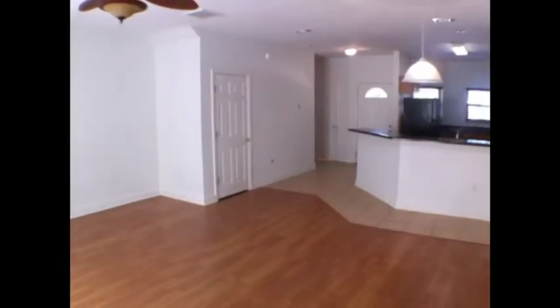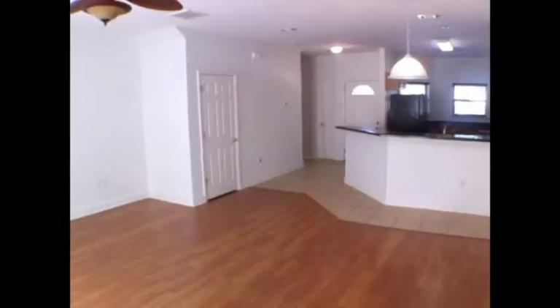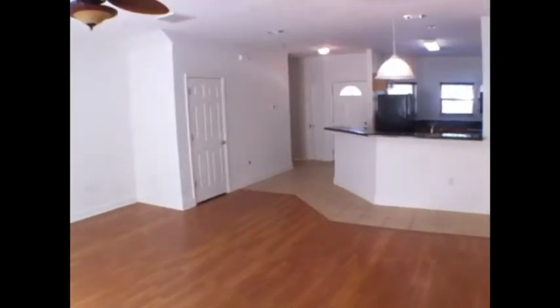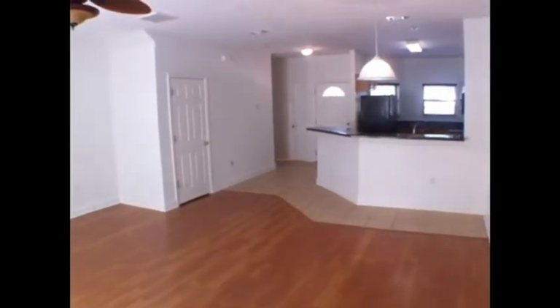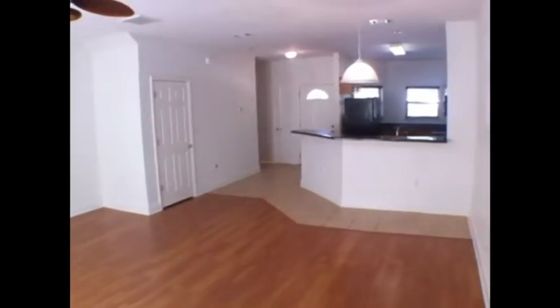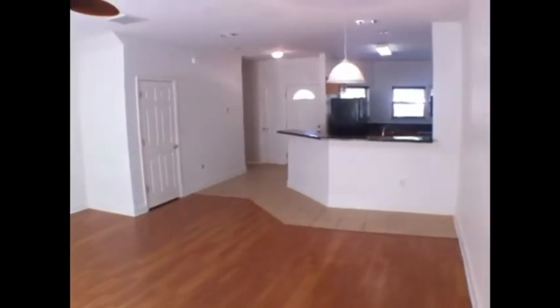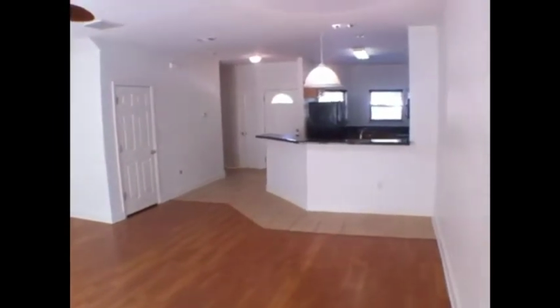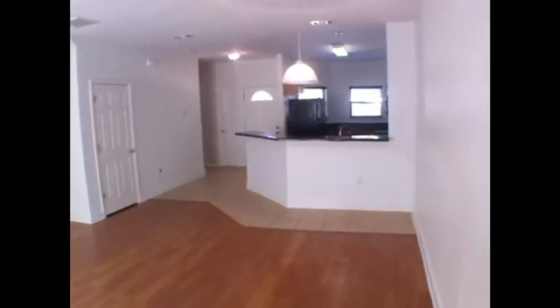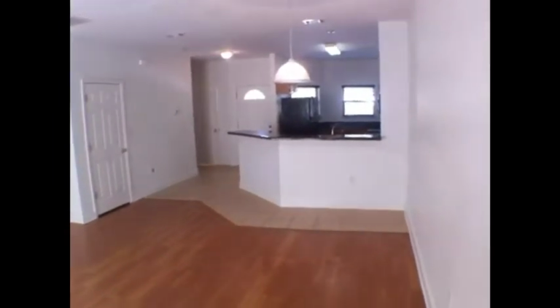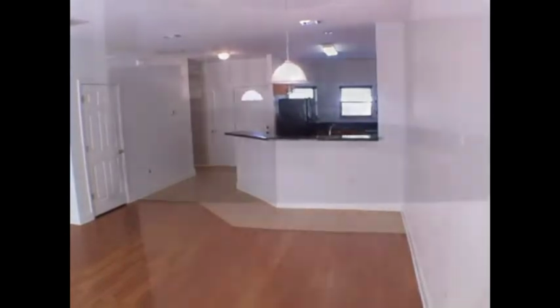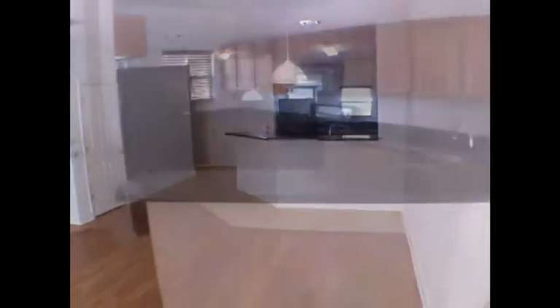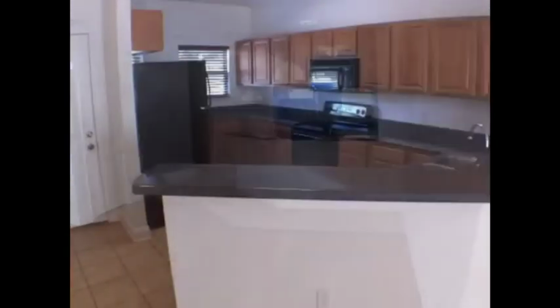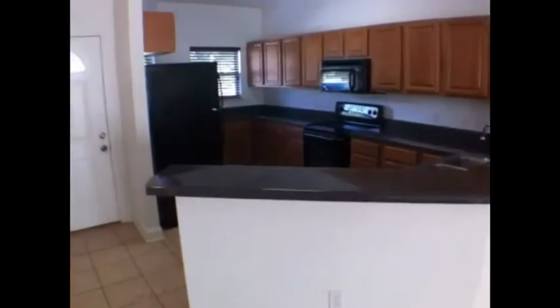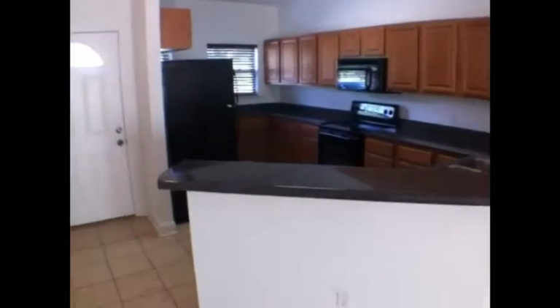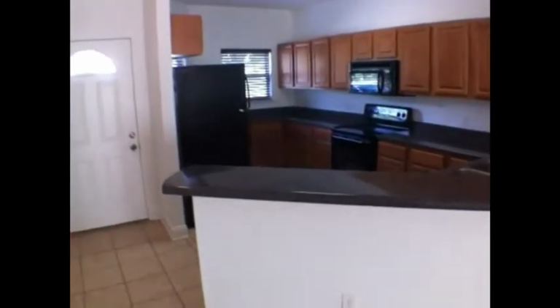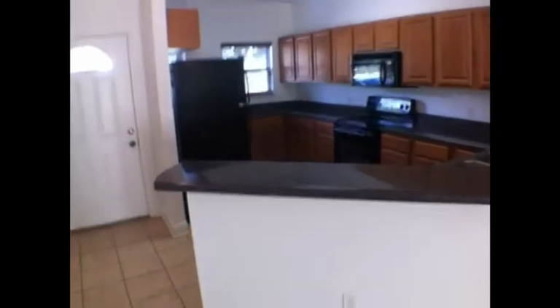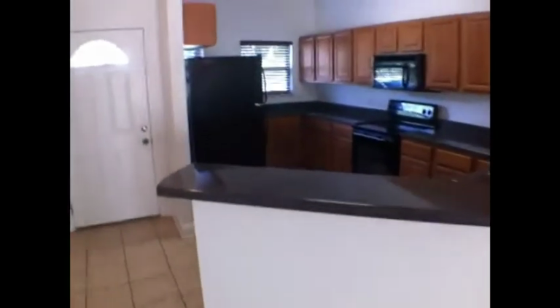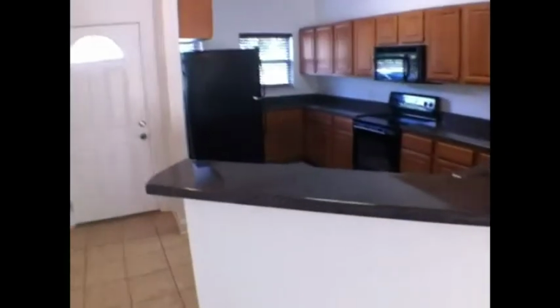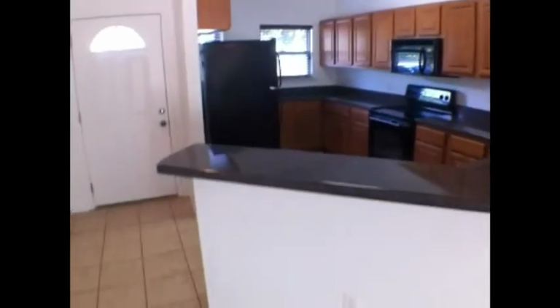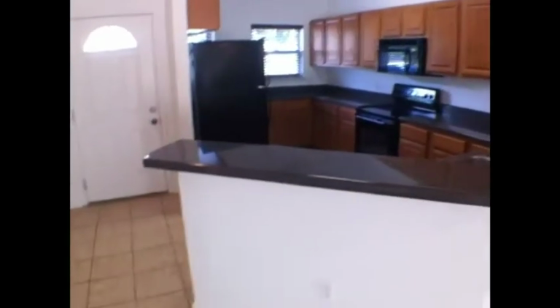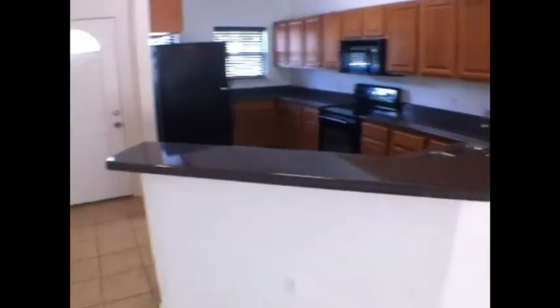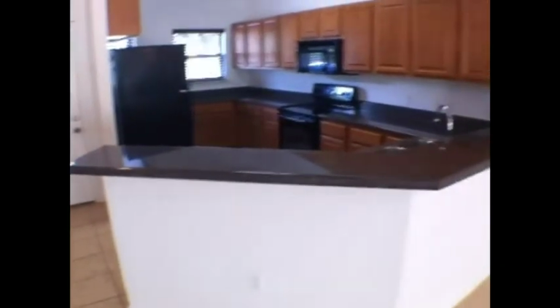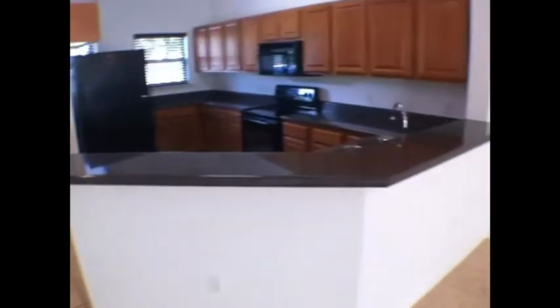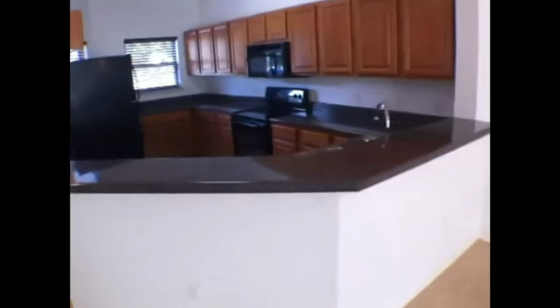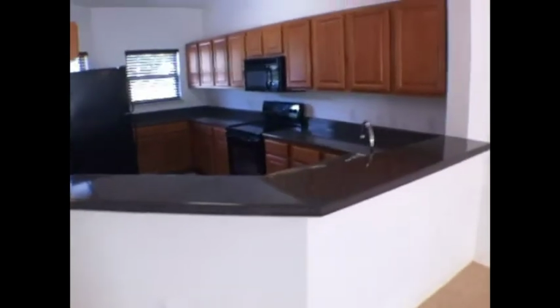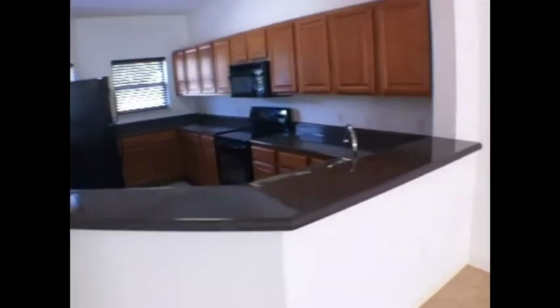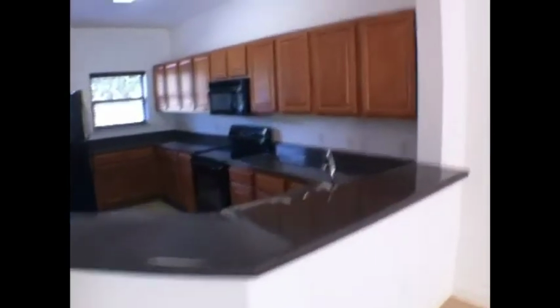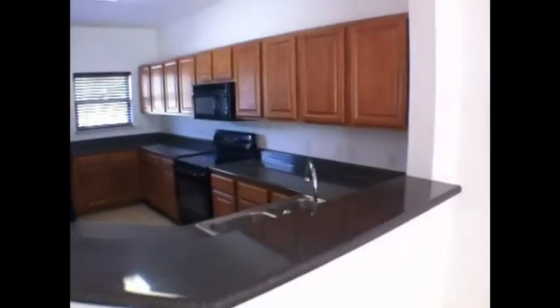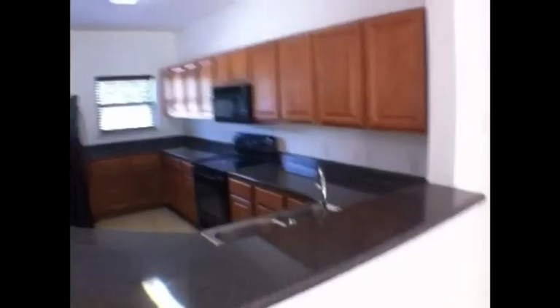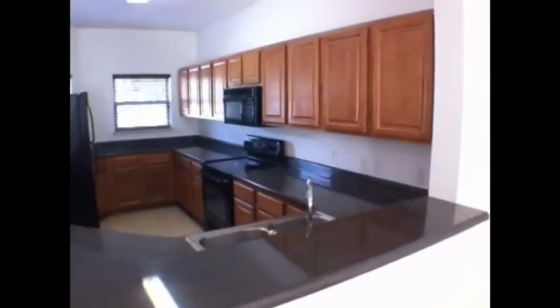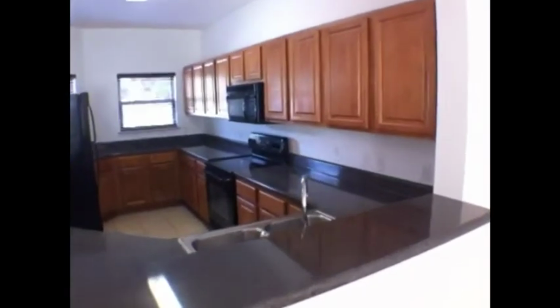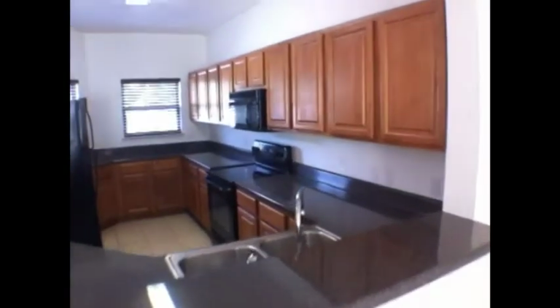It's a three bedroom, two and a half bath unit. This is a closer view of the kitchen — you've got your bar area here and lots and lots of cabinet space.